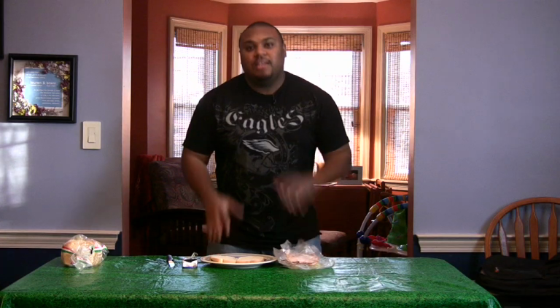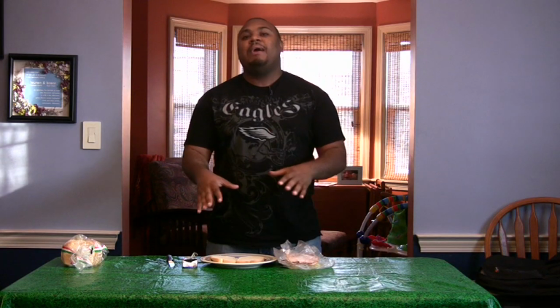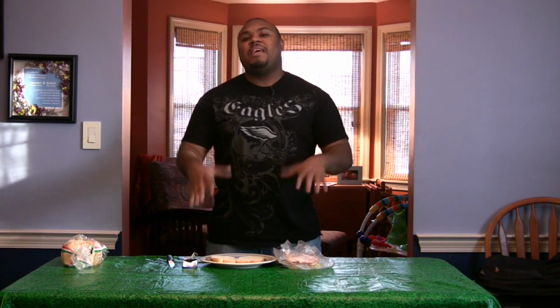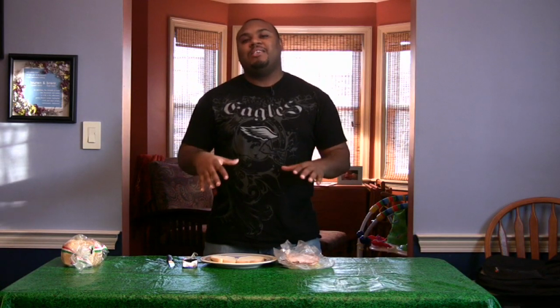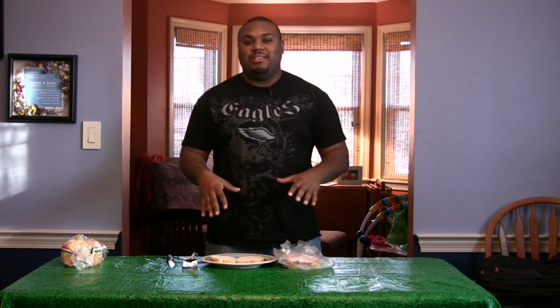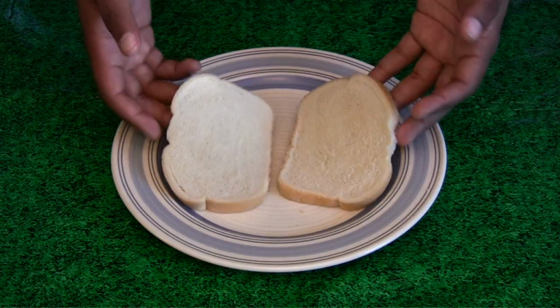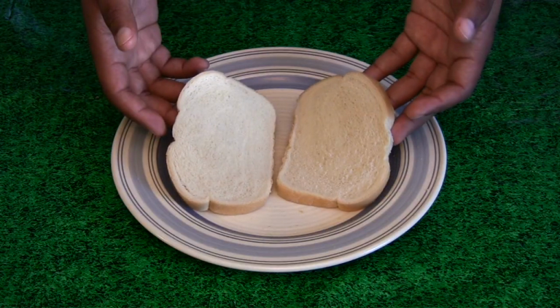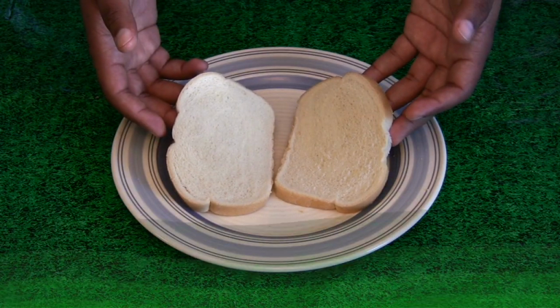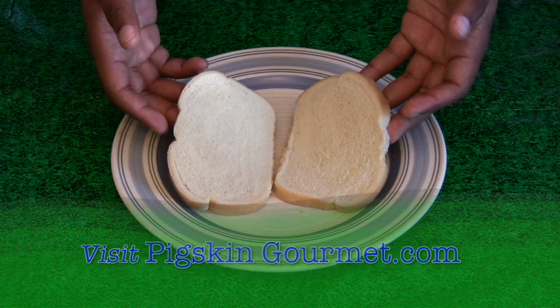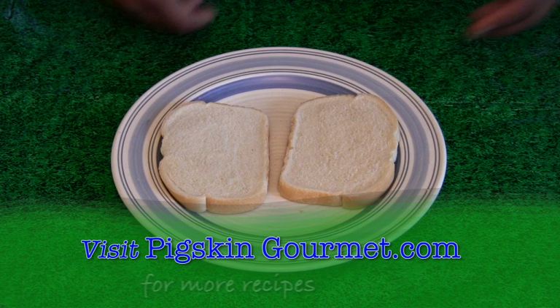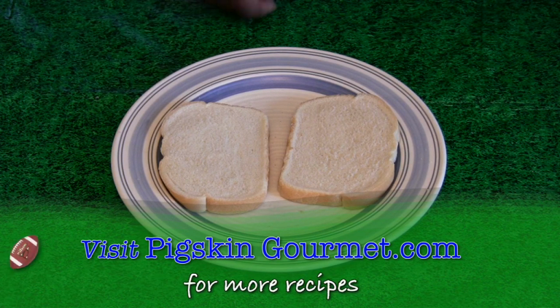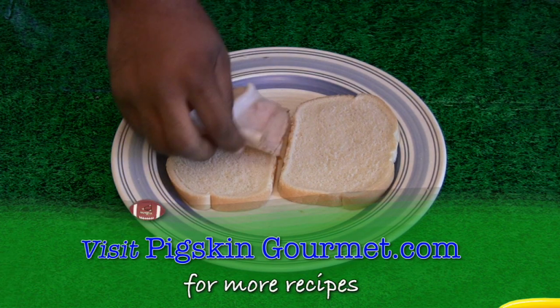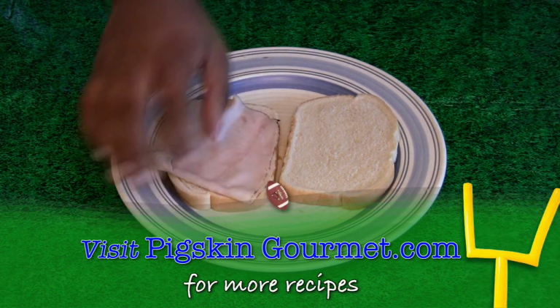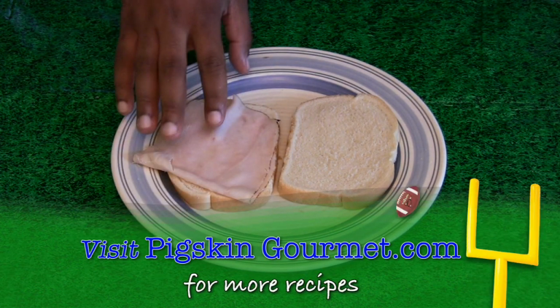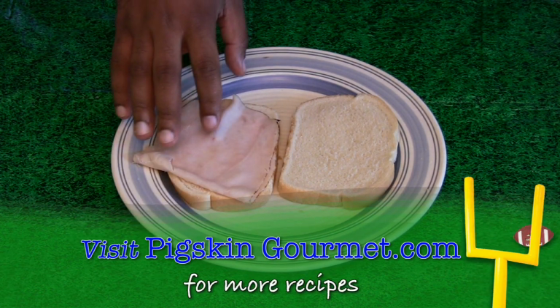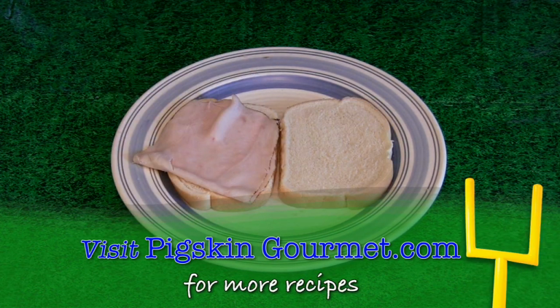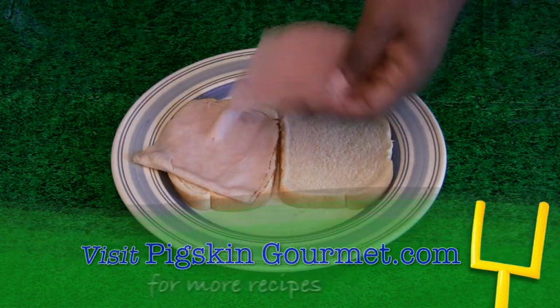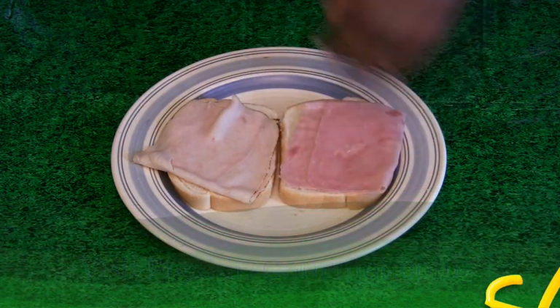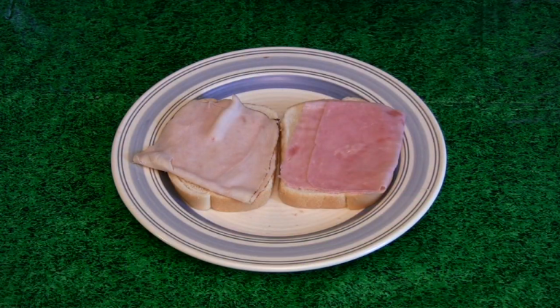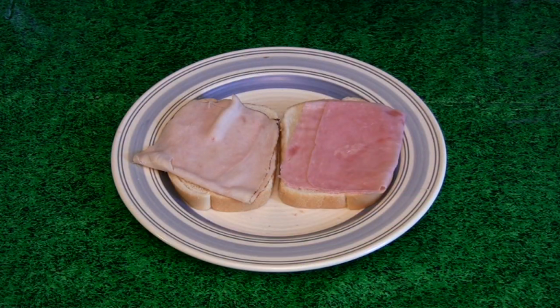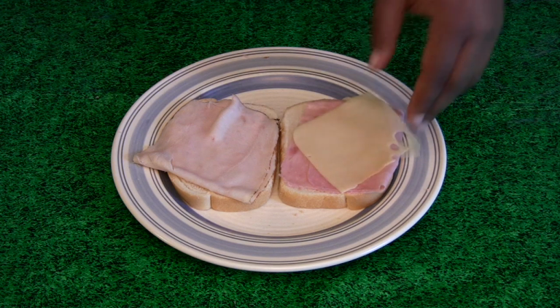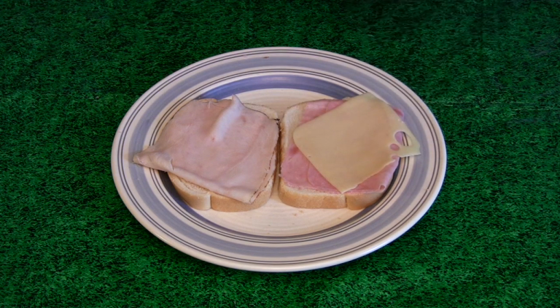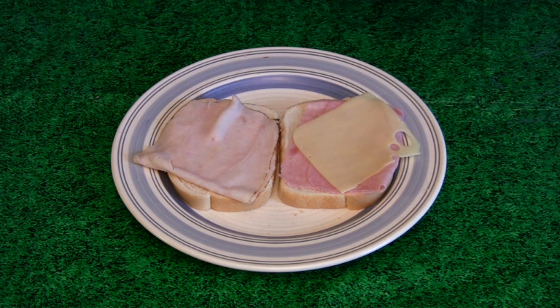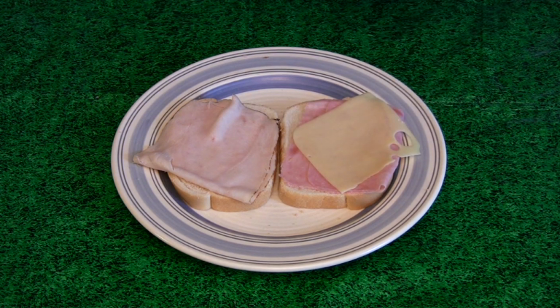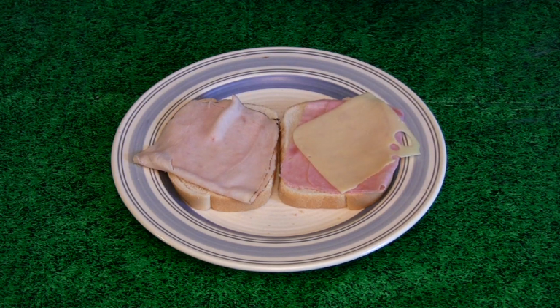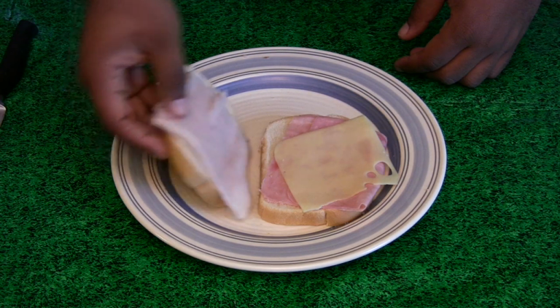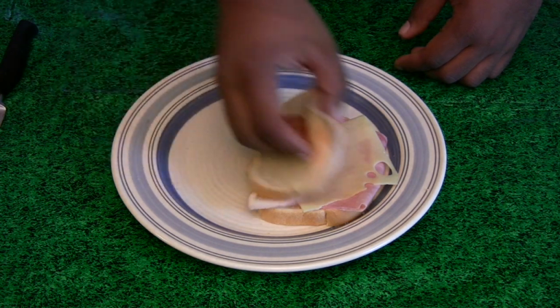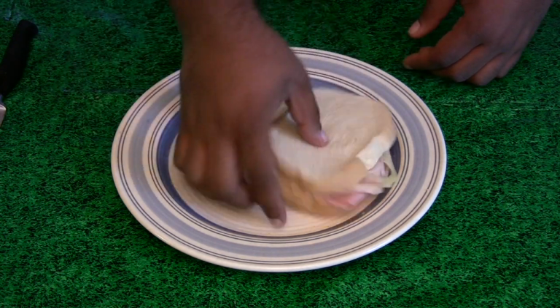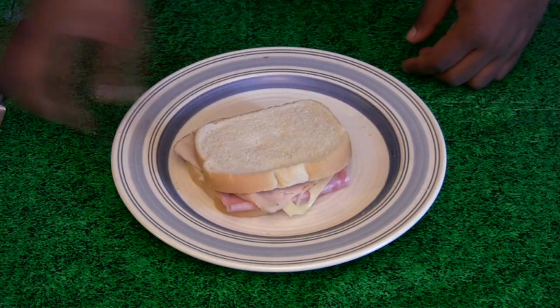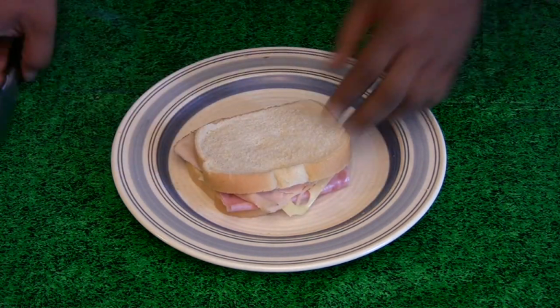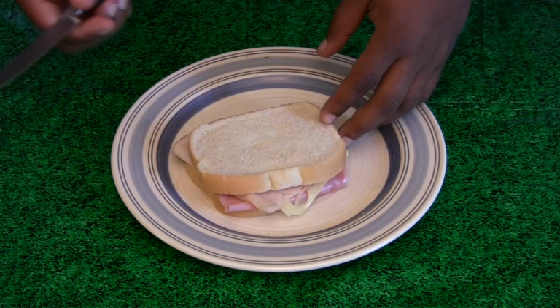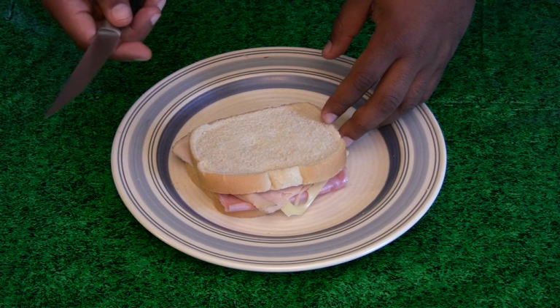It is time to make our sandwiches. You need two pieces of white bread. A slice of turkey on one piece. Then you need a slice of ham on the other piece. Then you need some Swiss cheese. Take your sandwich and fold it over. Then you want to cut it in quarters.